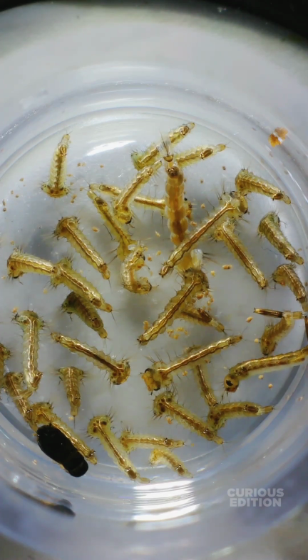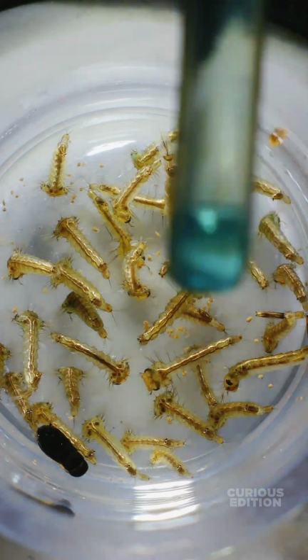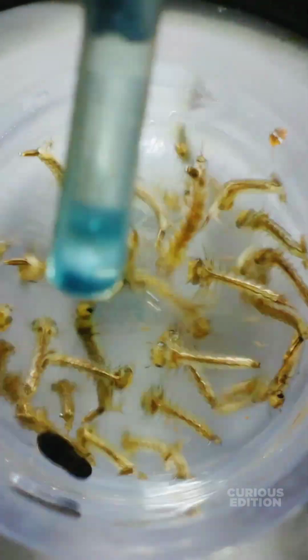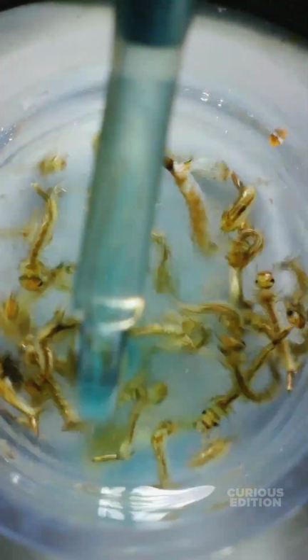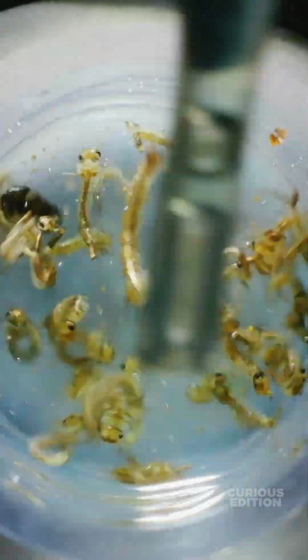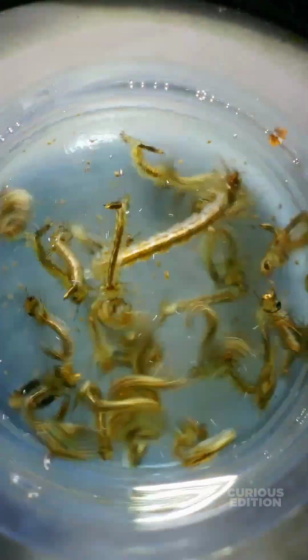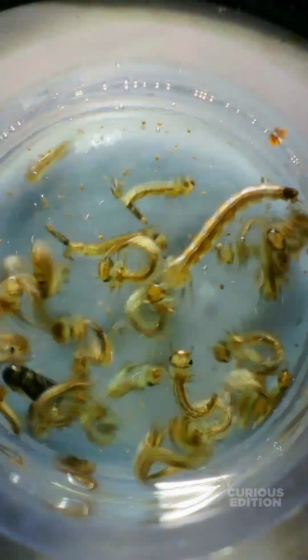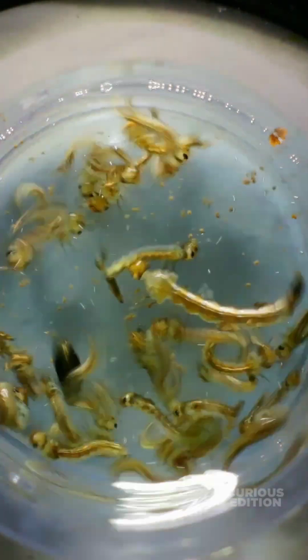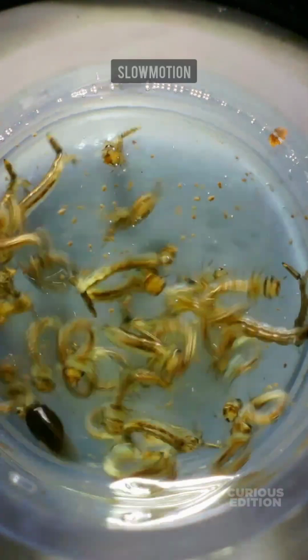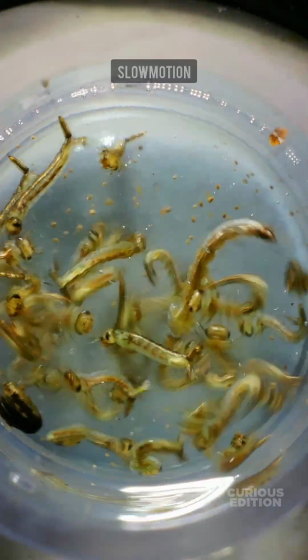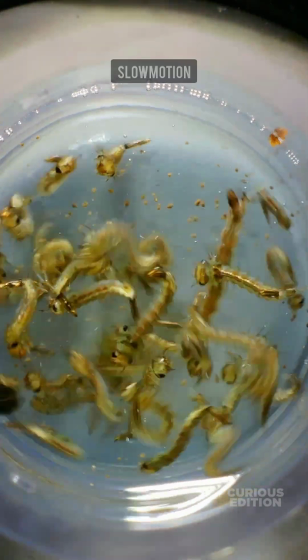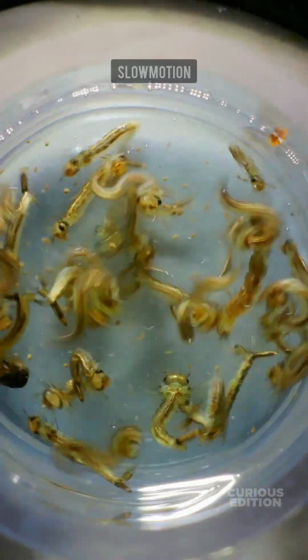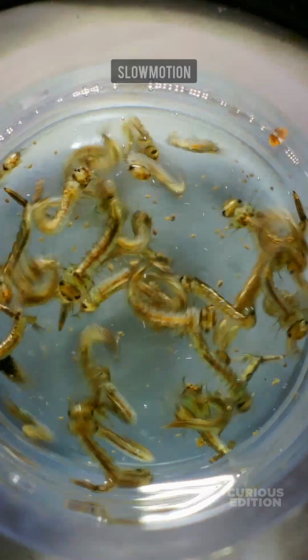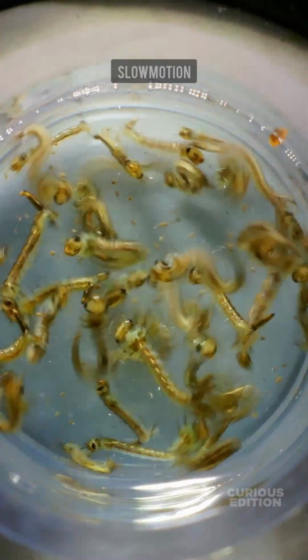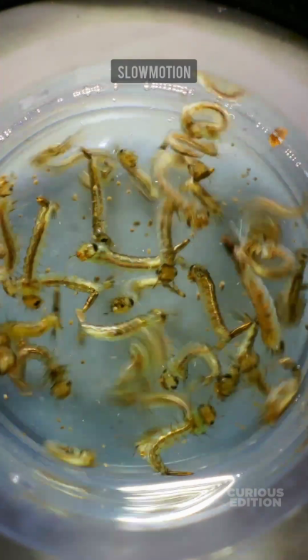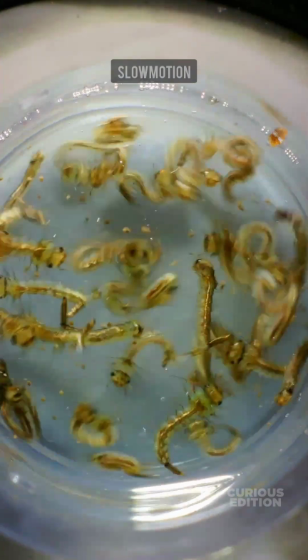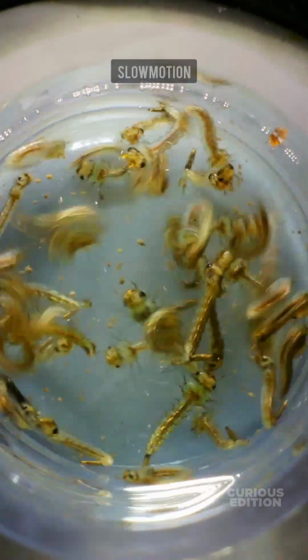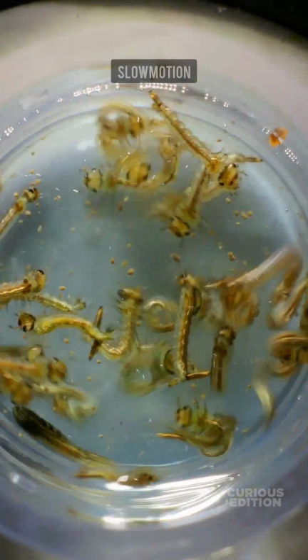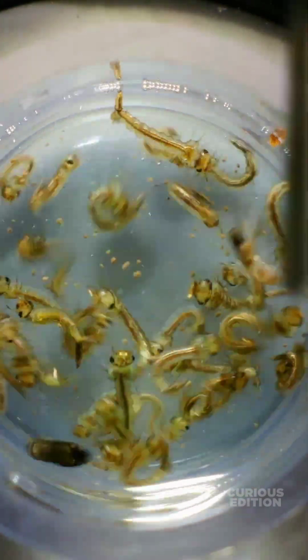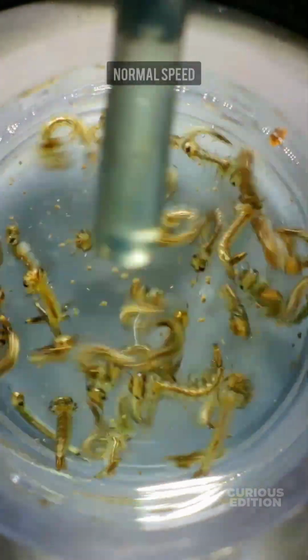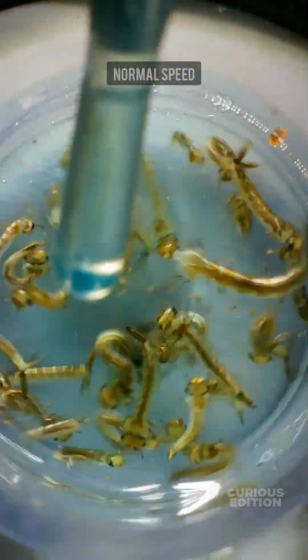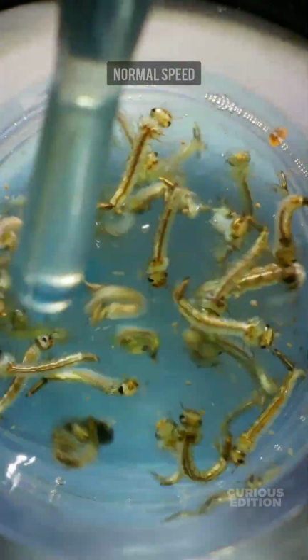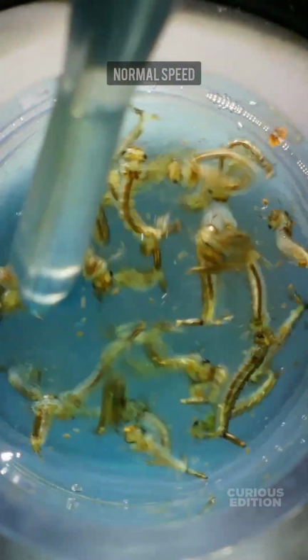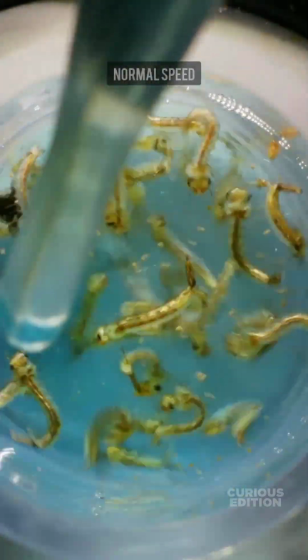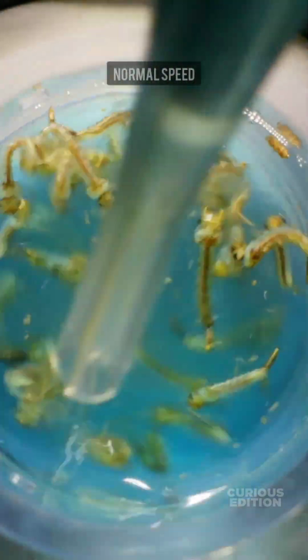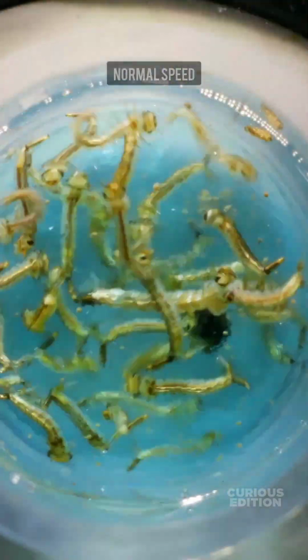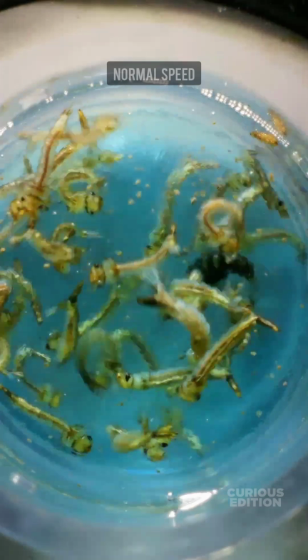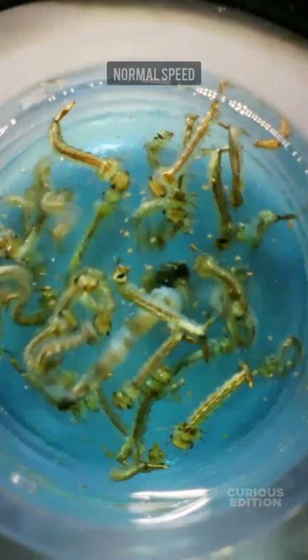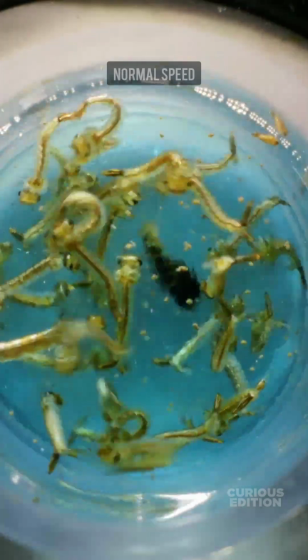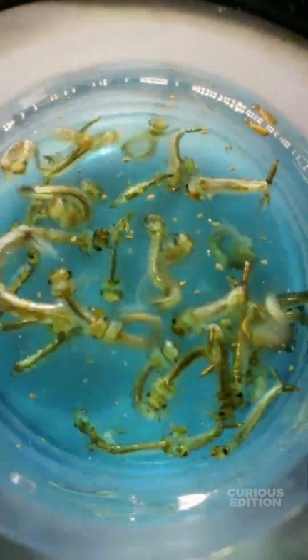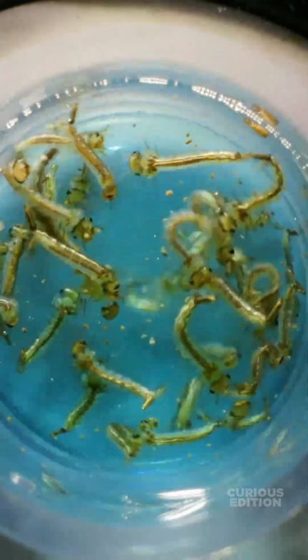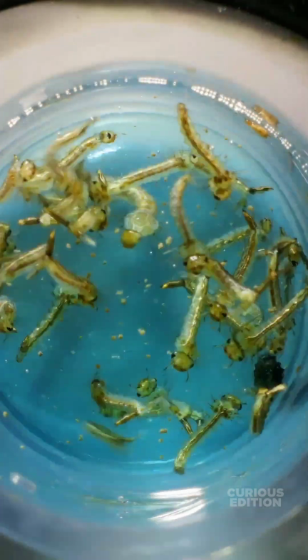Here we go. They have instantly started reacting to it. This is now in slow motion speed. It is very evident that the larvae don't like it. We can see that the liquid instantly started working and most of the larvae are struggling to survive.